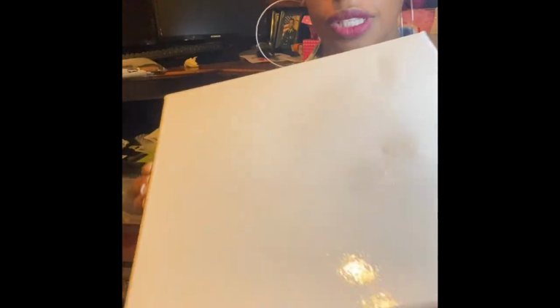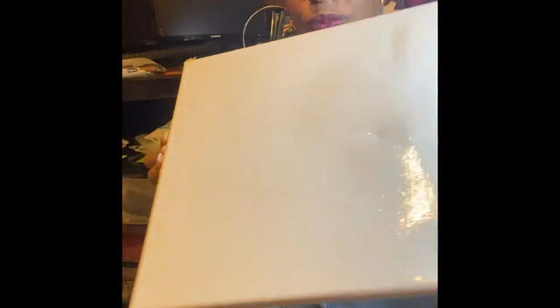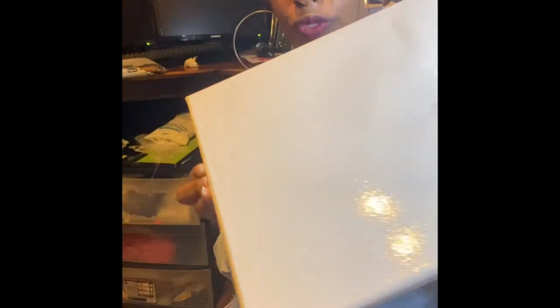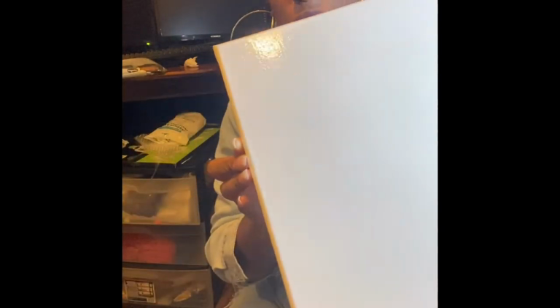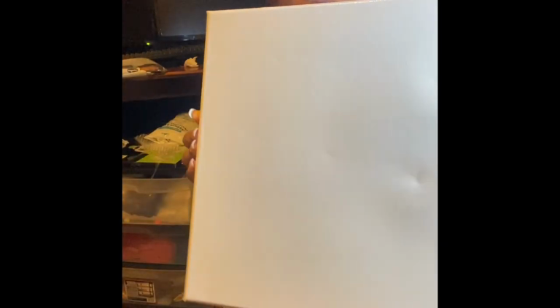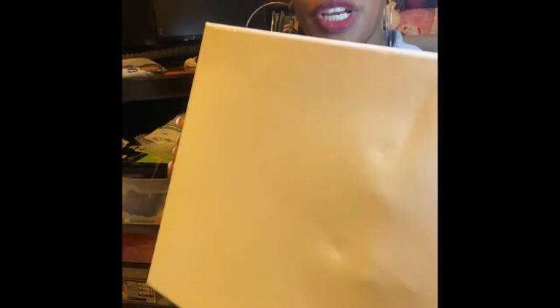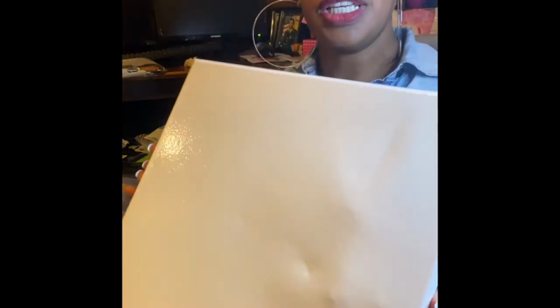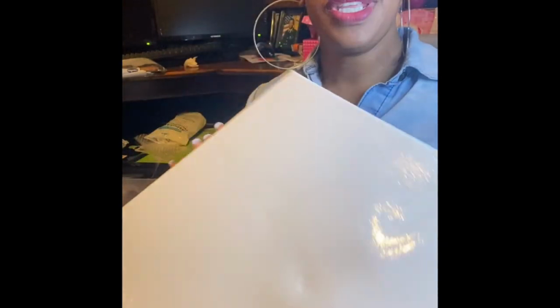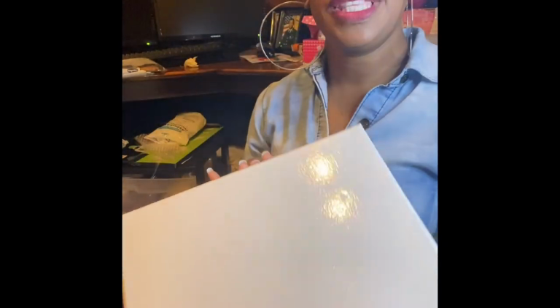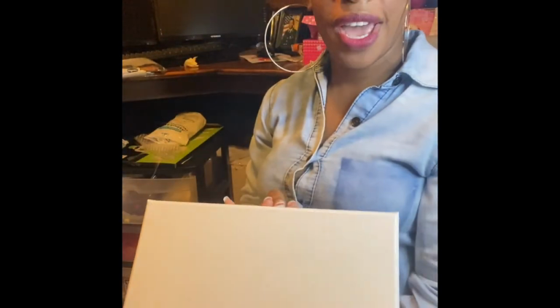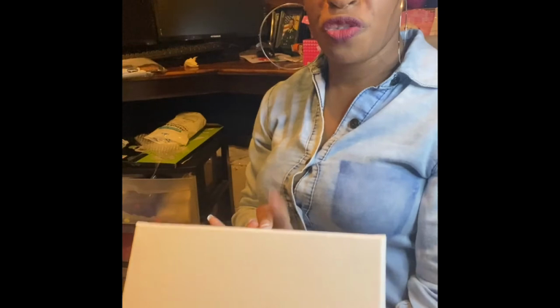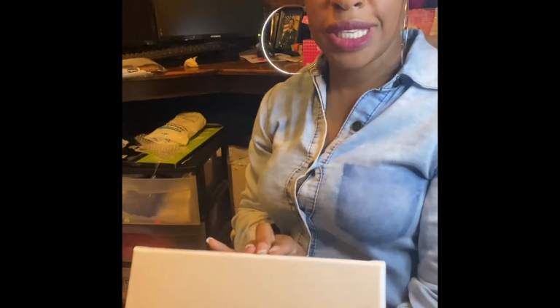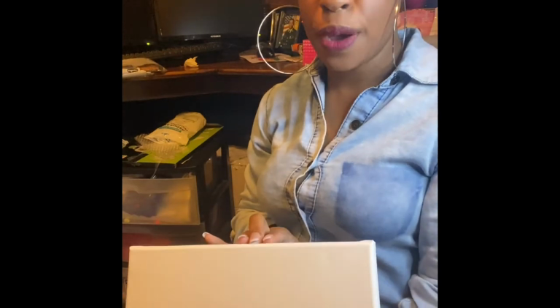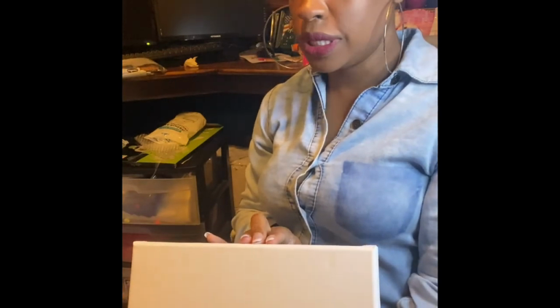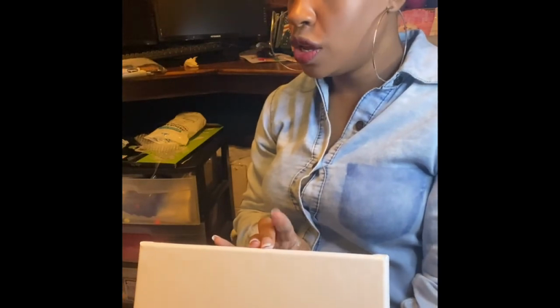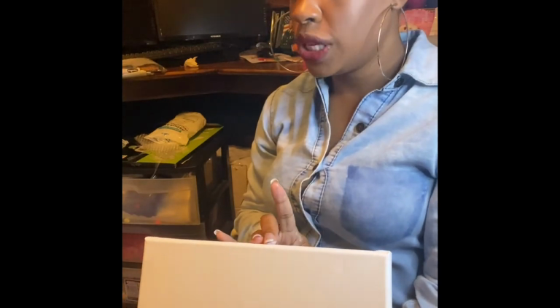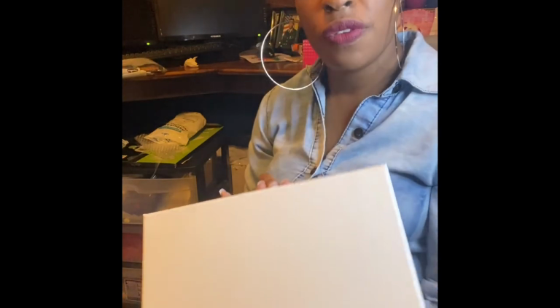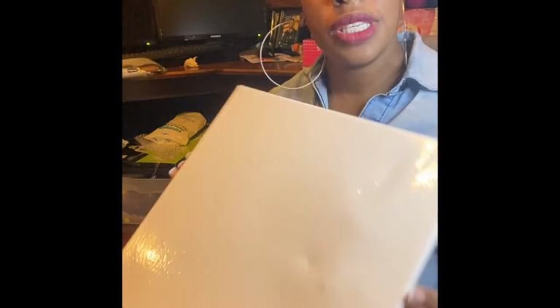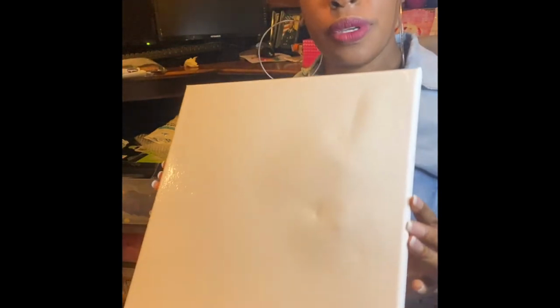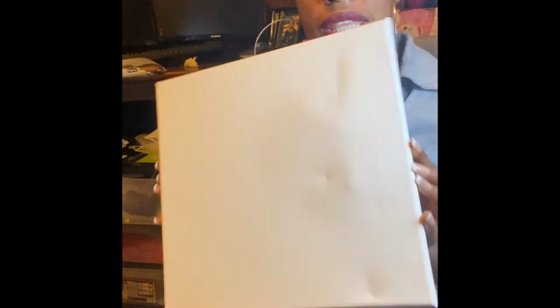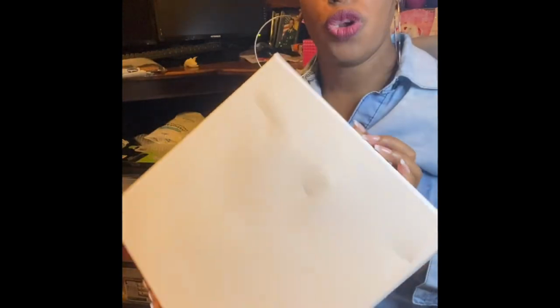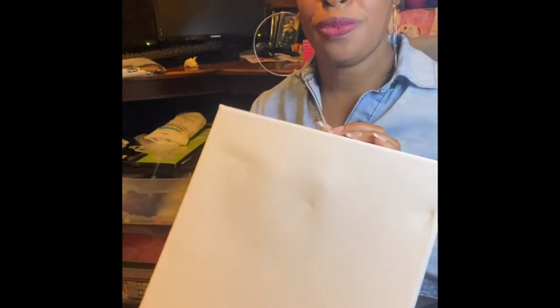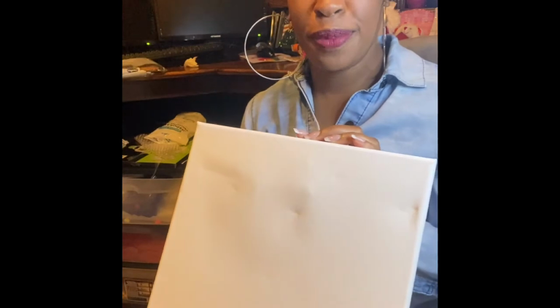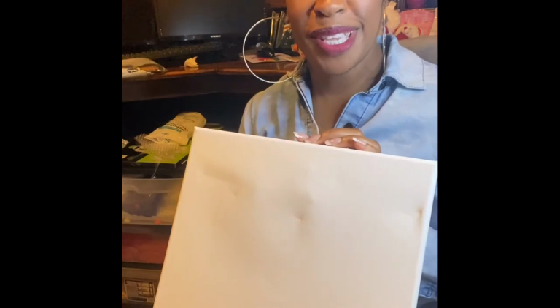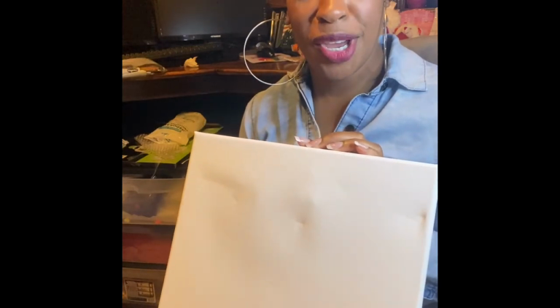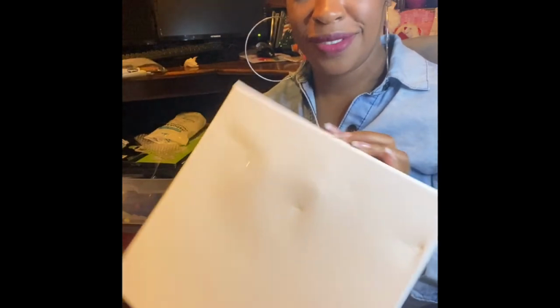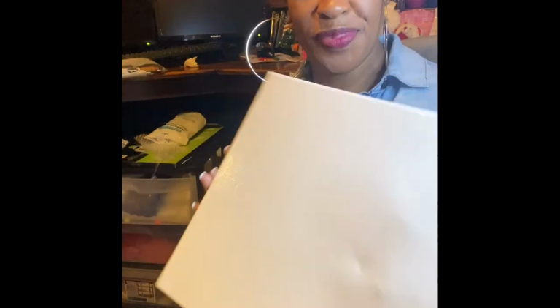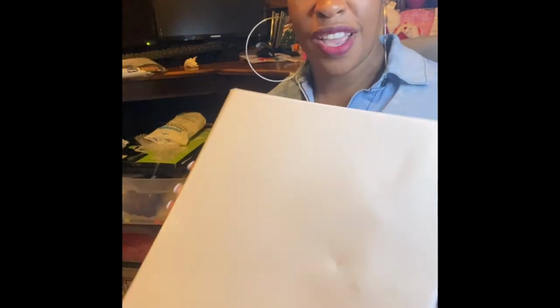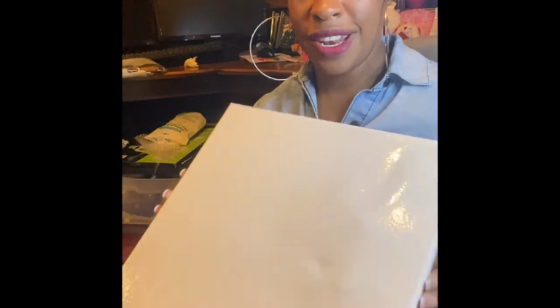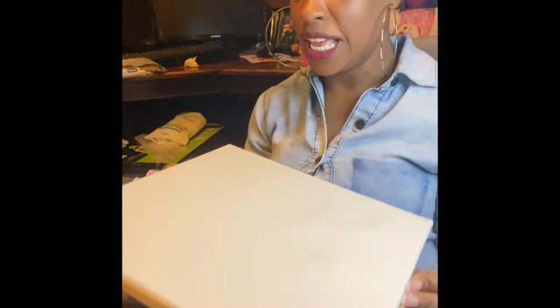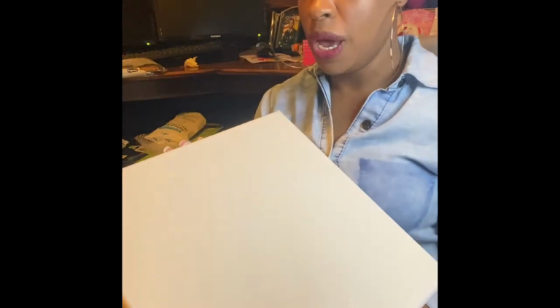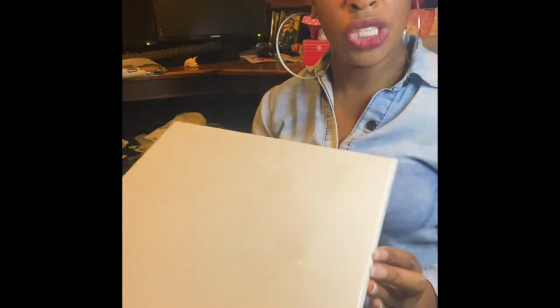You can see how it got a little glossy. We went ahead and painted it on there. Now we need to let this dry for three to six hours. I'll see you back once it's dry.